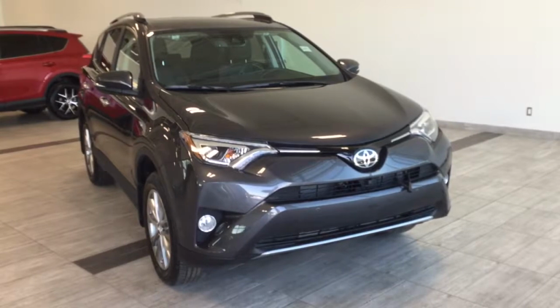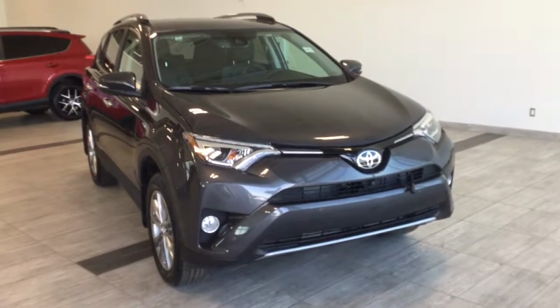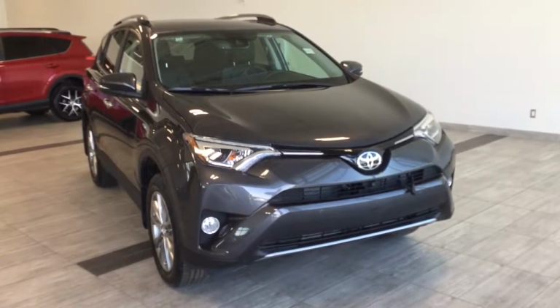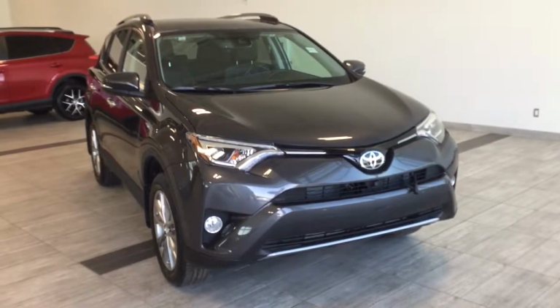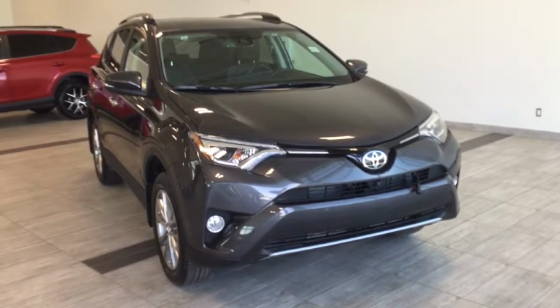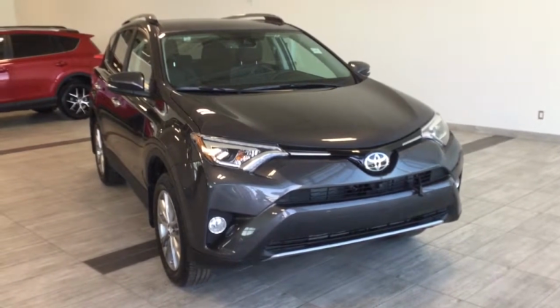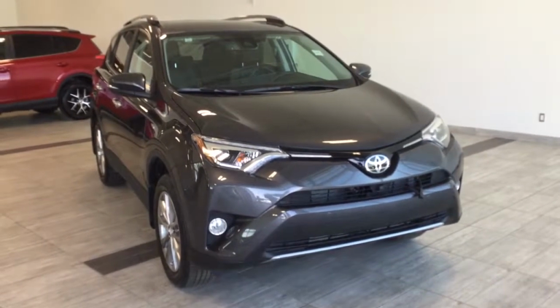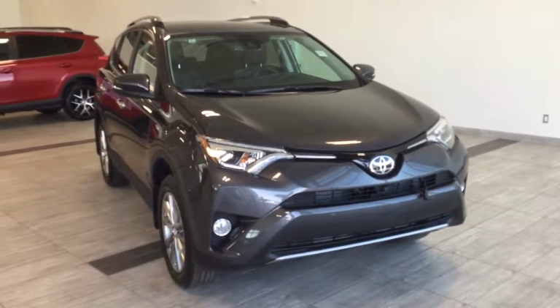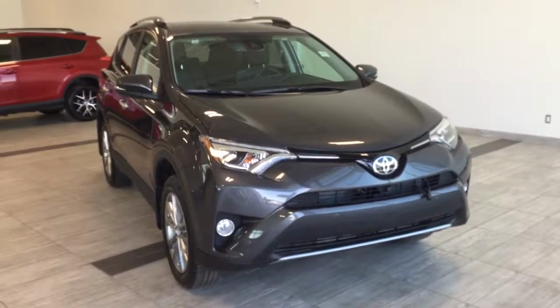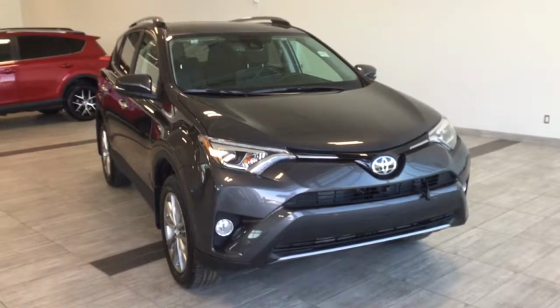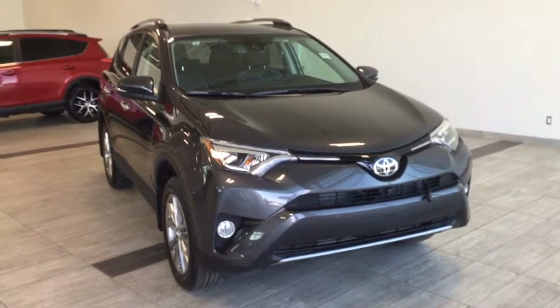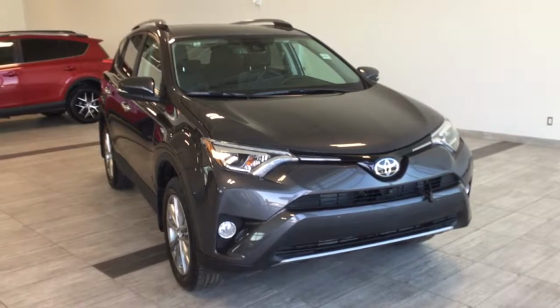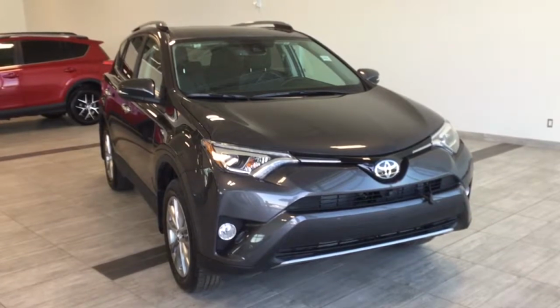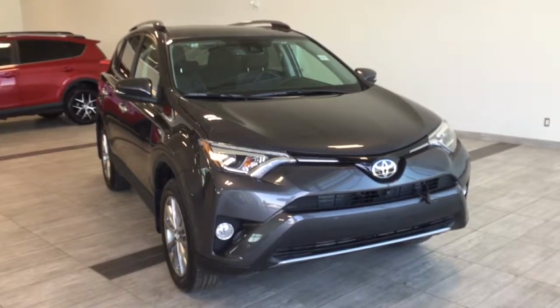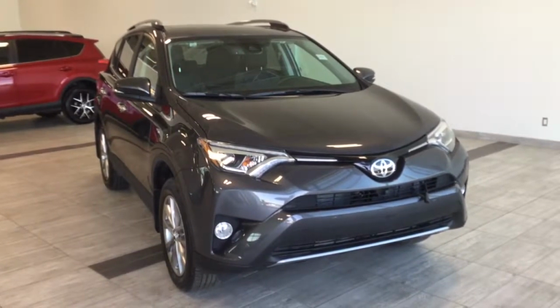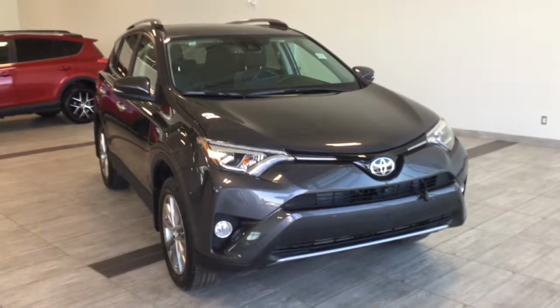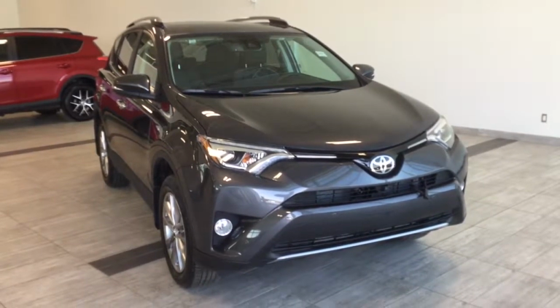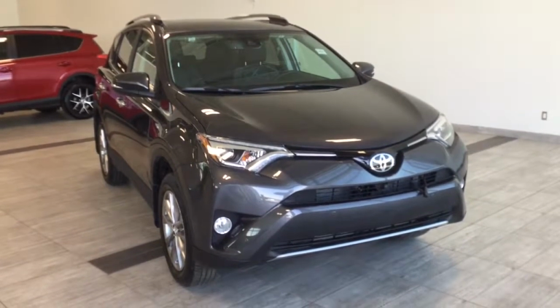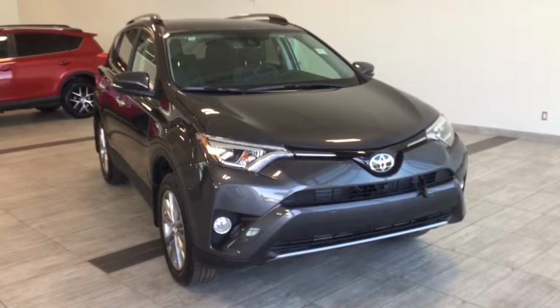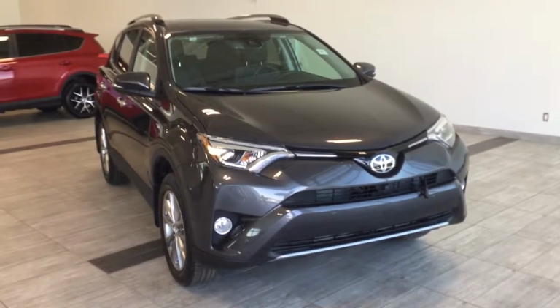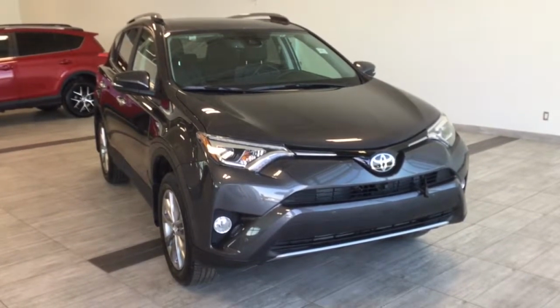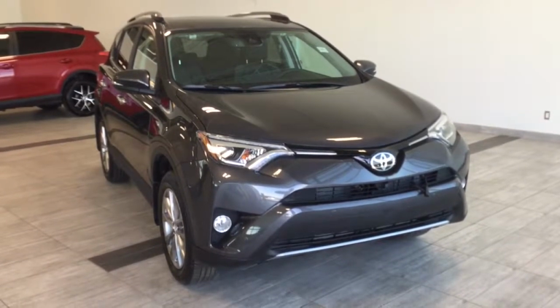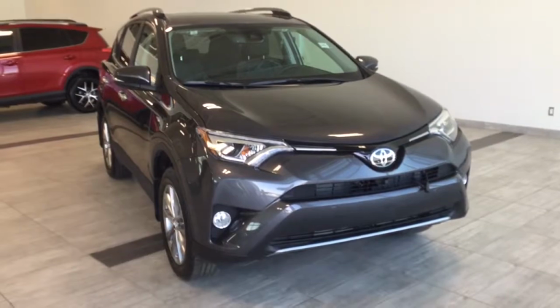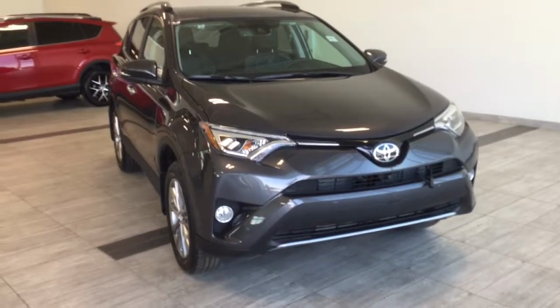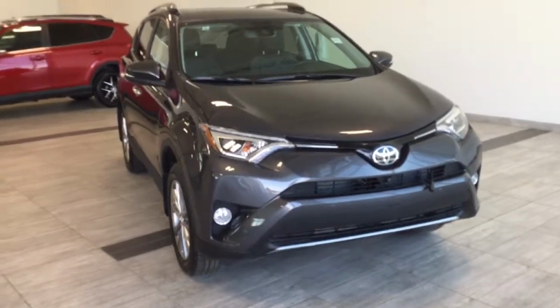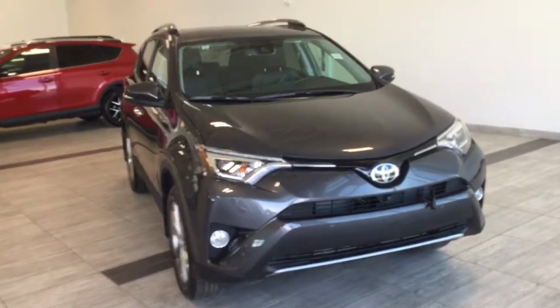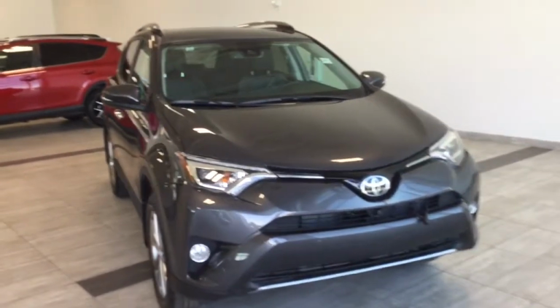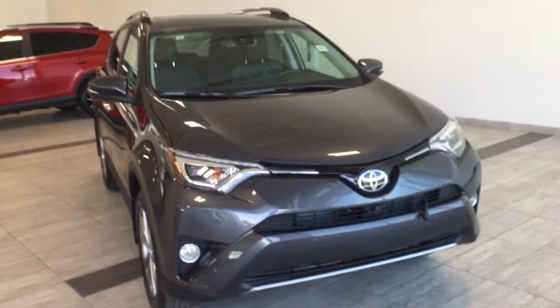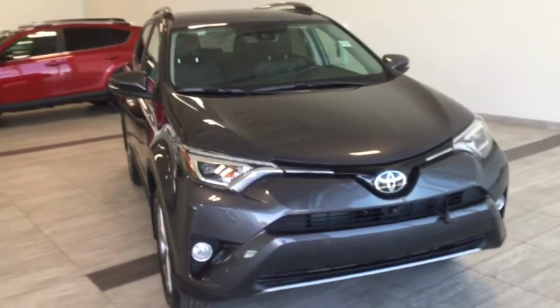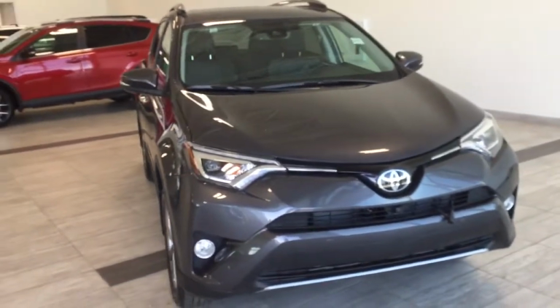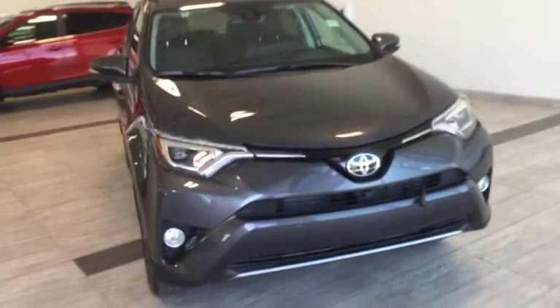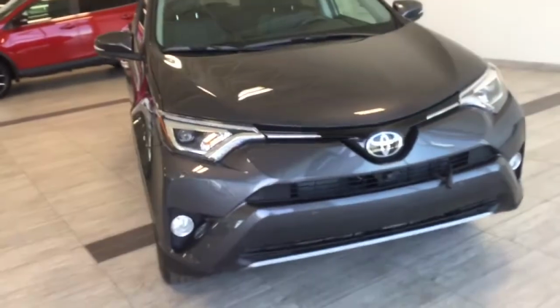Hi, welcome to Toyota Northwest Edmonton. My name is Justin and I'll be doing a quick walk around of the 2017 Toyota RAV4 Limited Edition. This is a four door crossover in magnetic gray metallic.